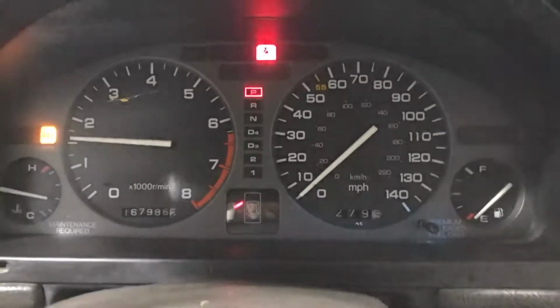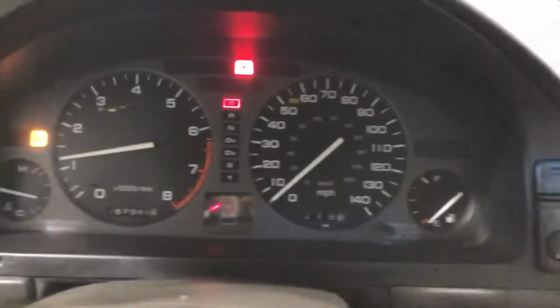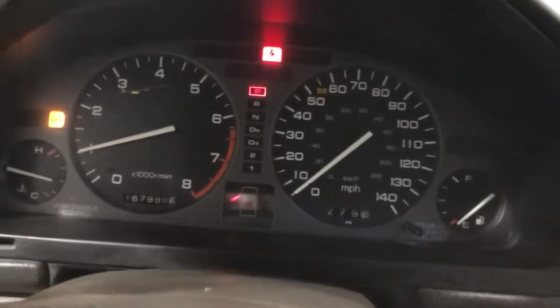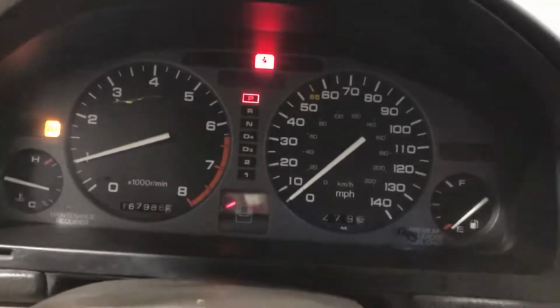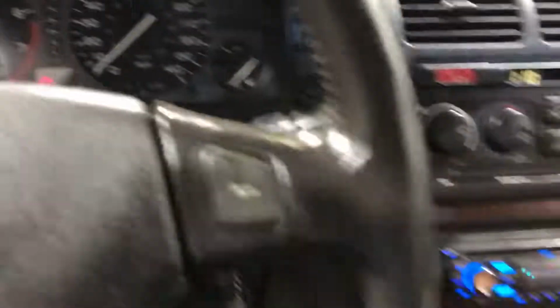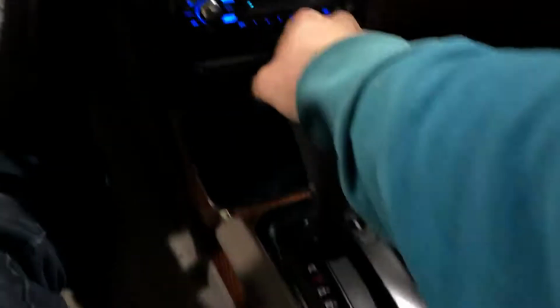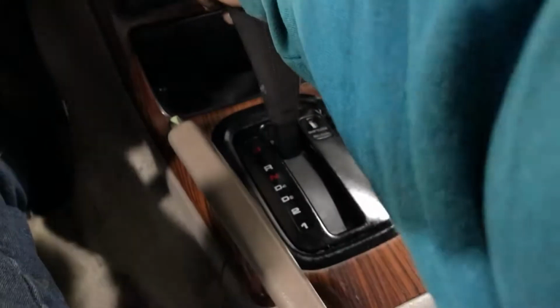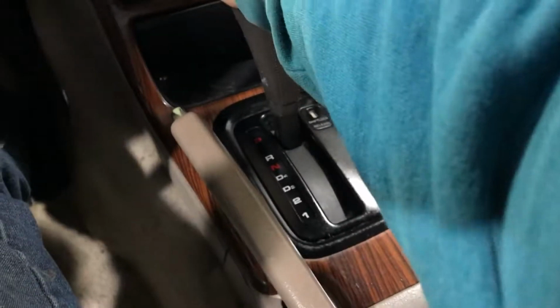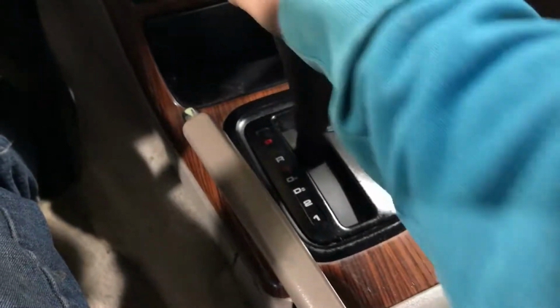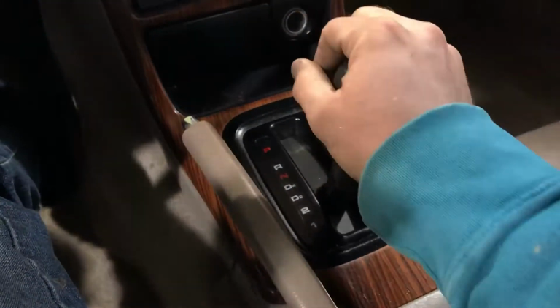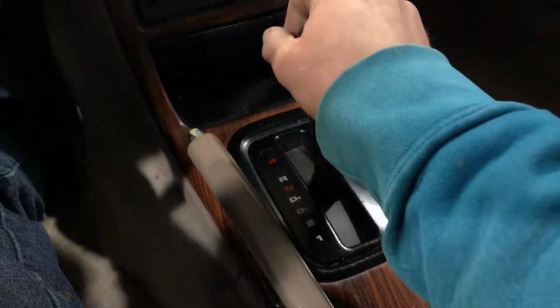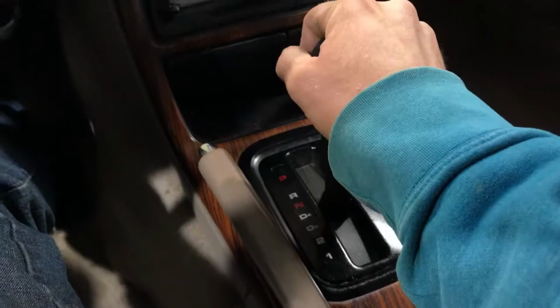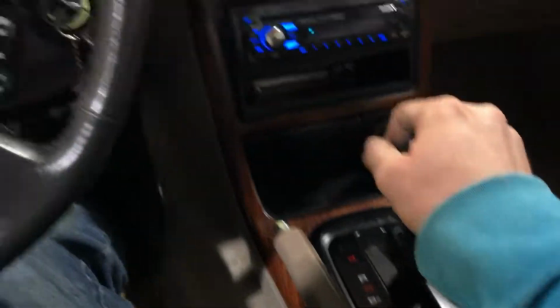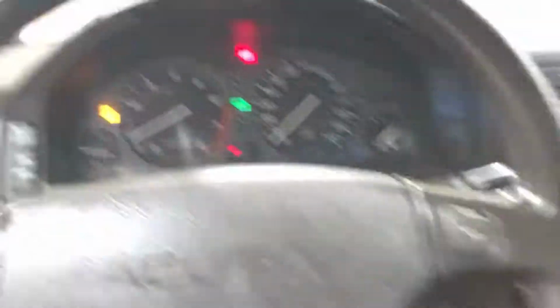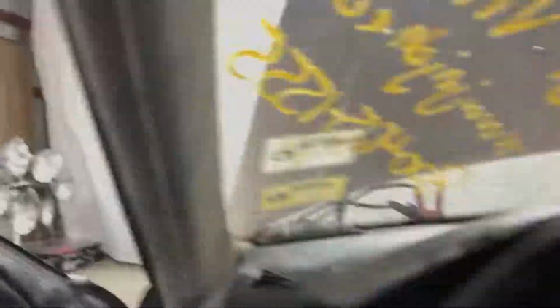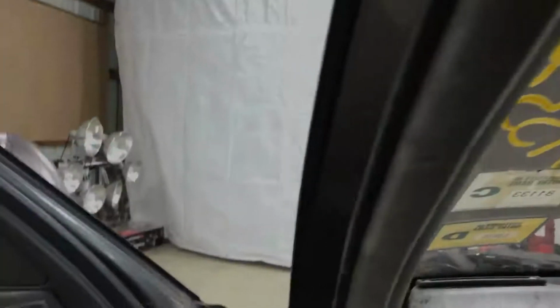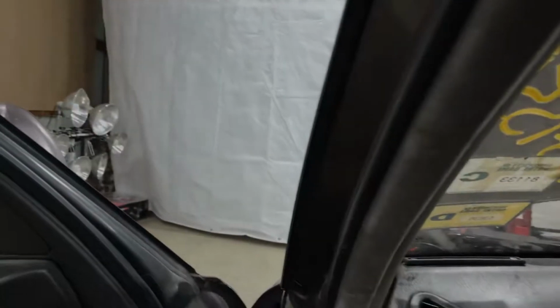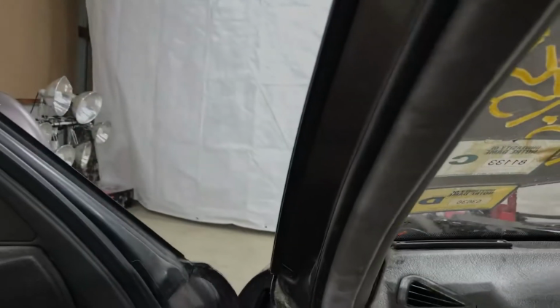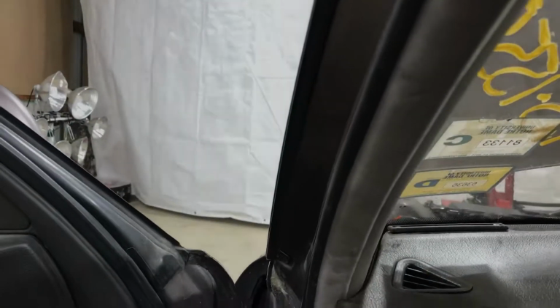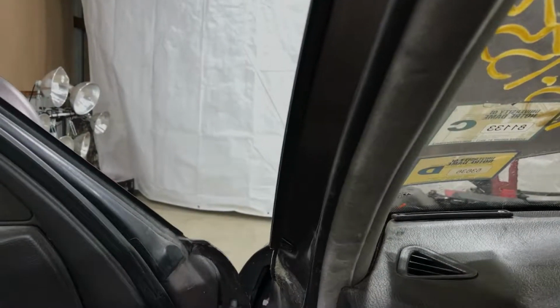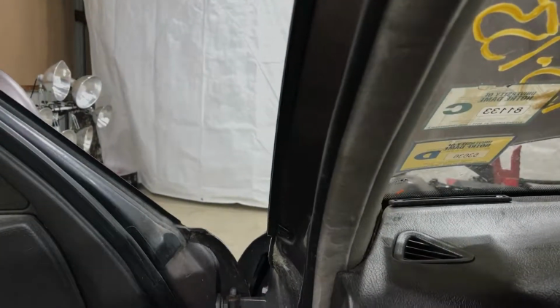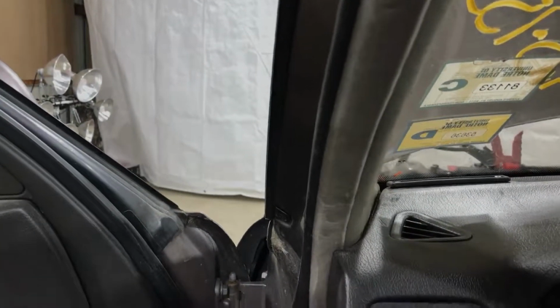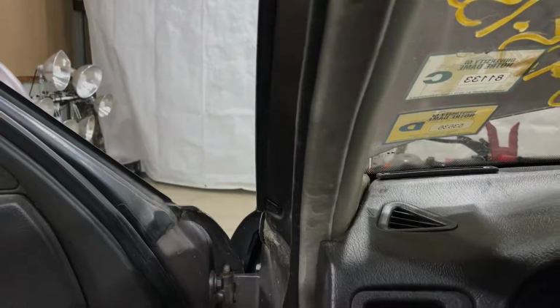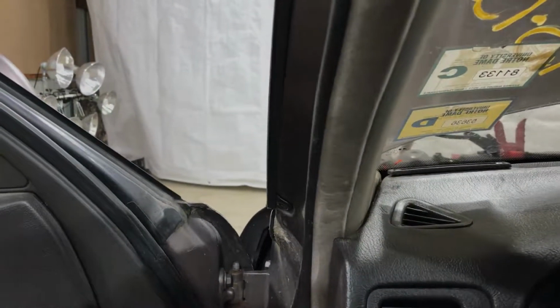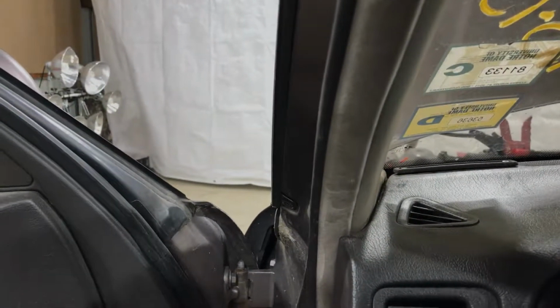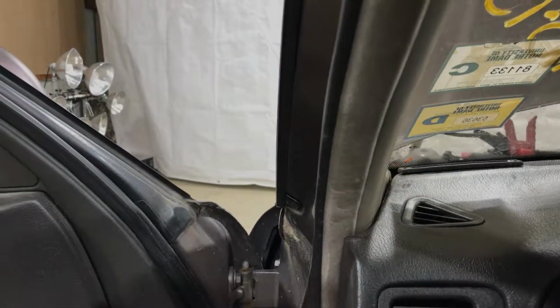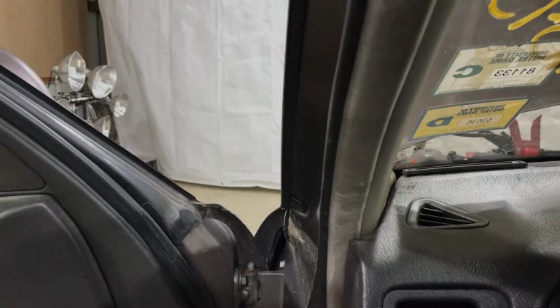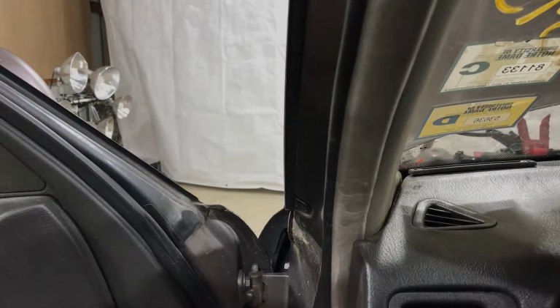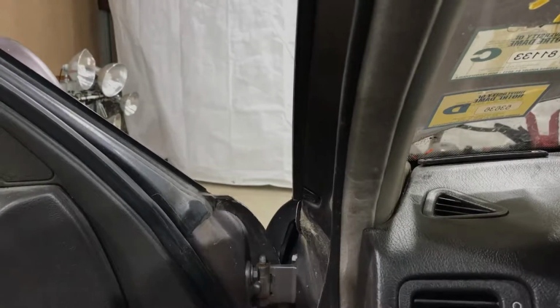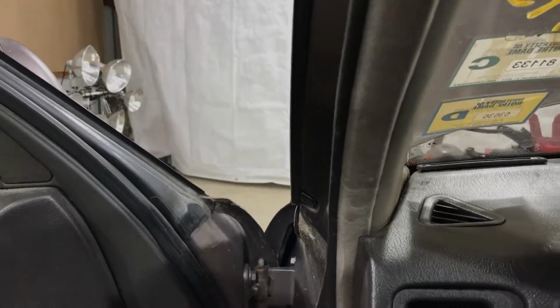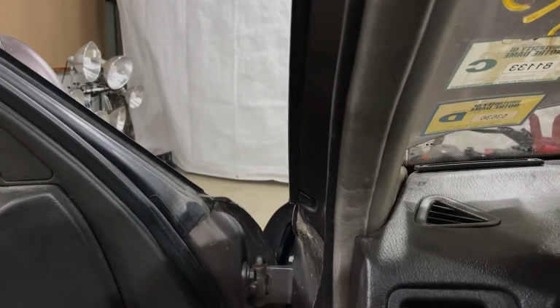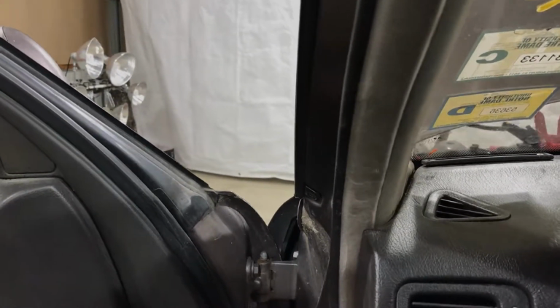Nice and smooth. I'm going to gauge the transmission here as well. We've got forward. We've got reverse.